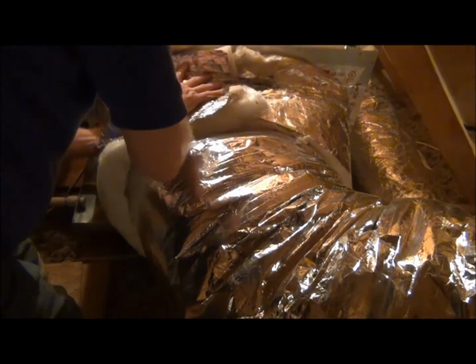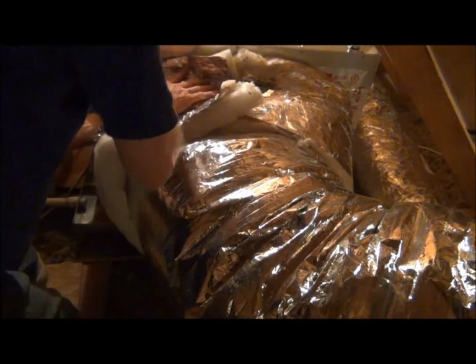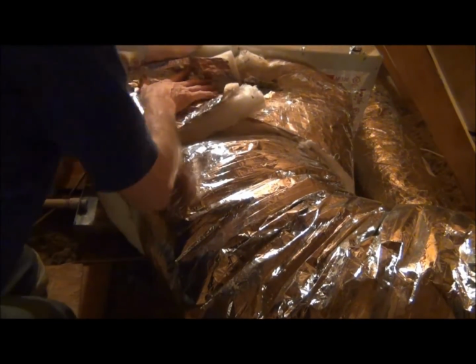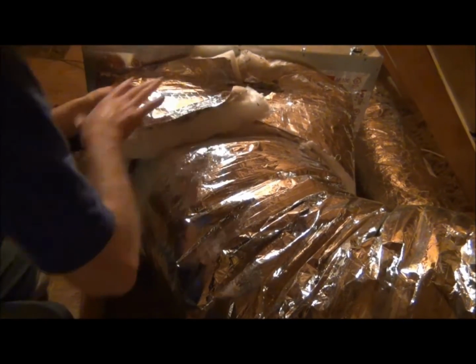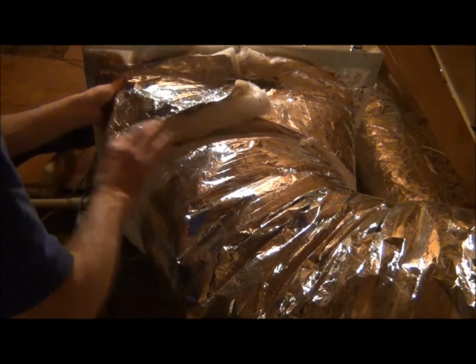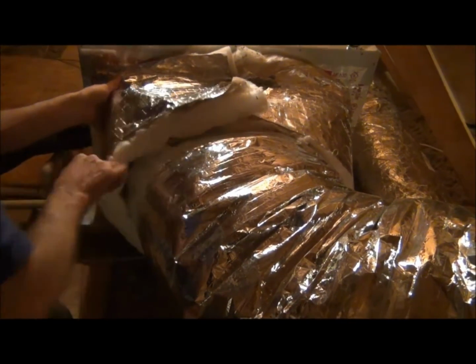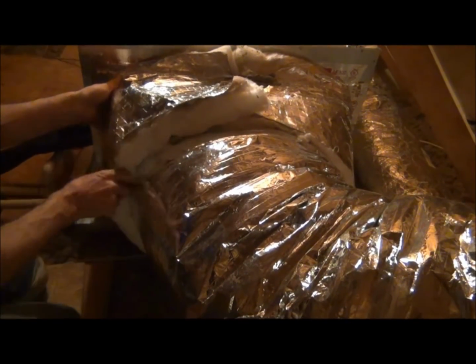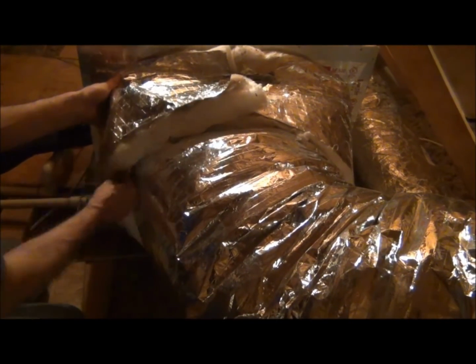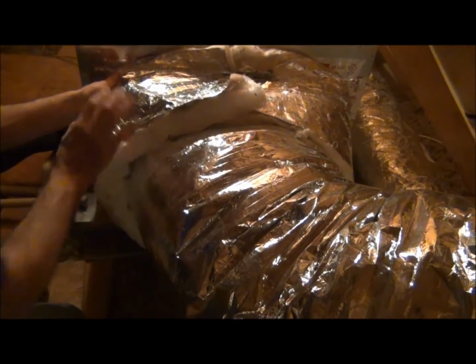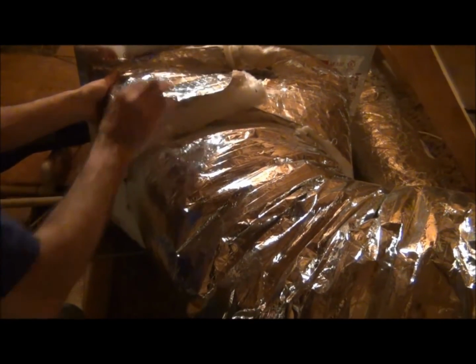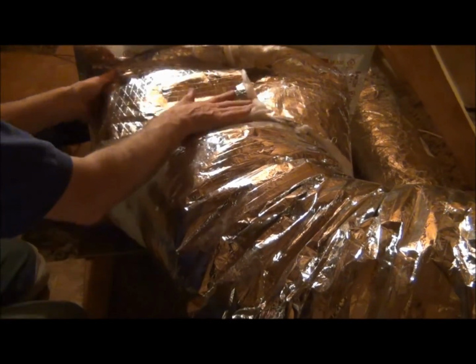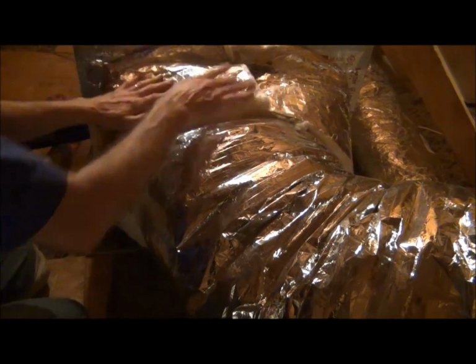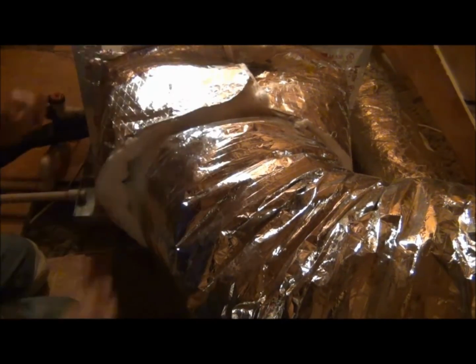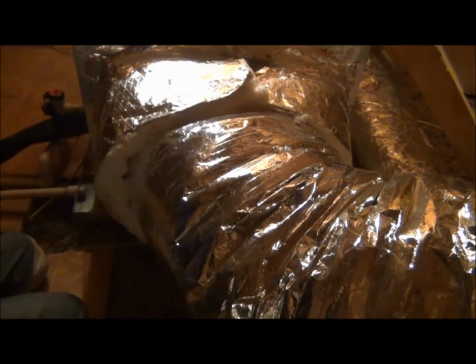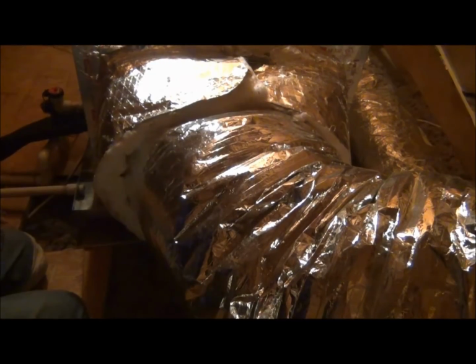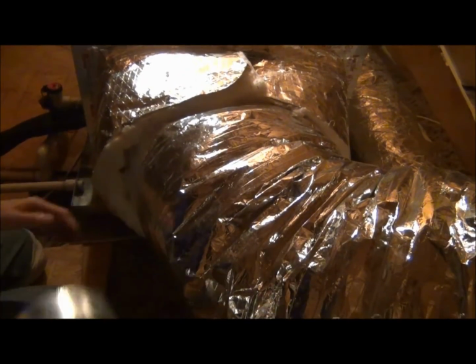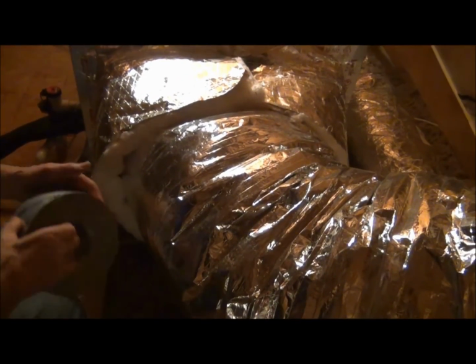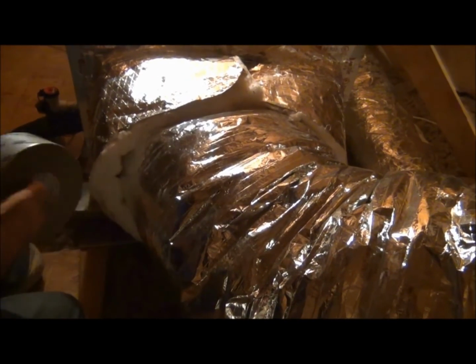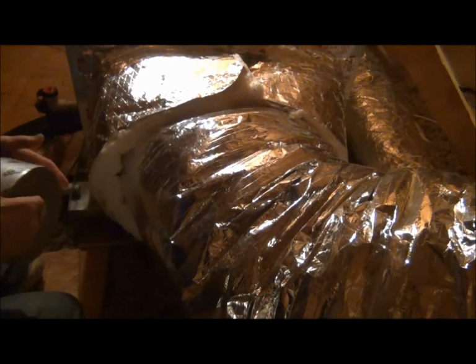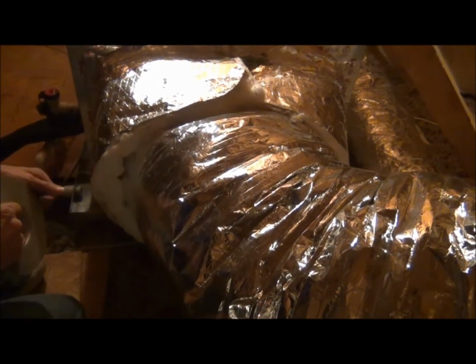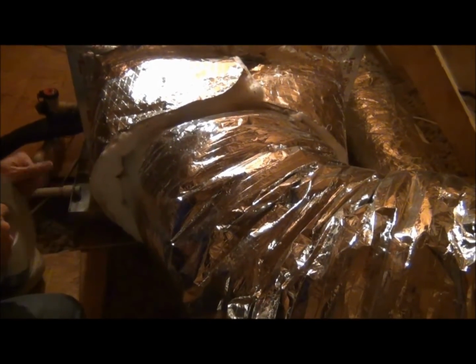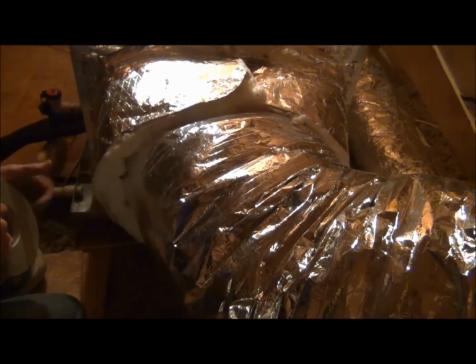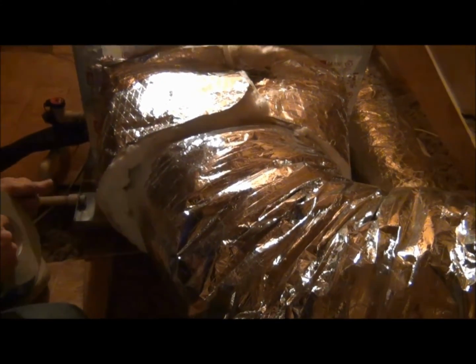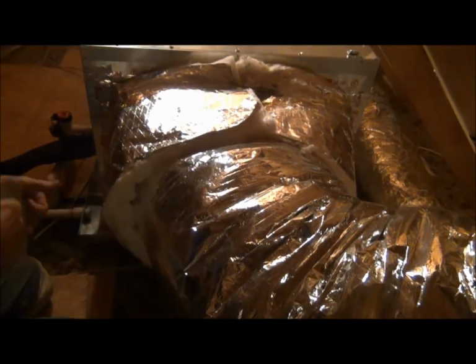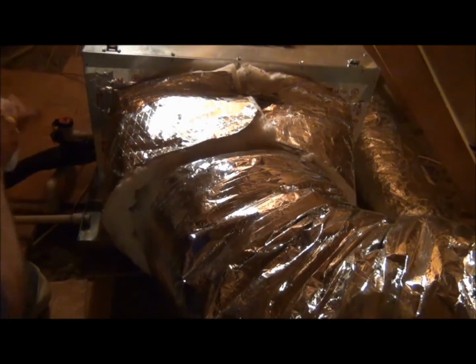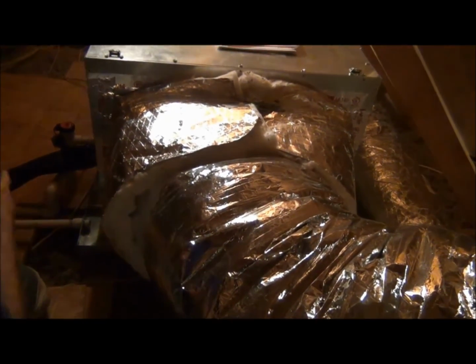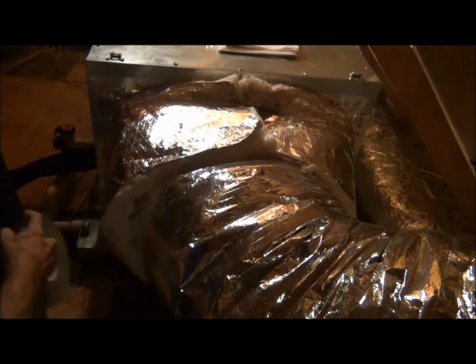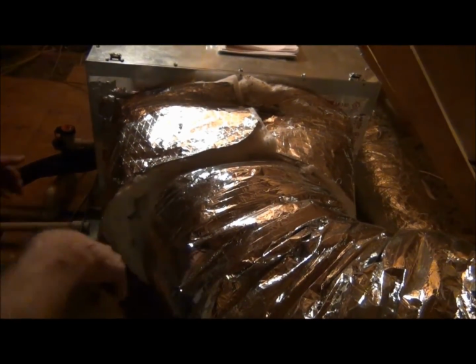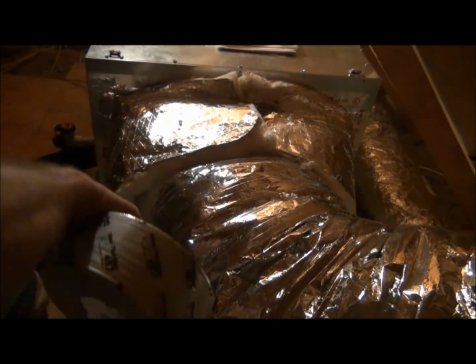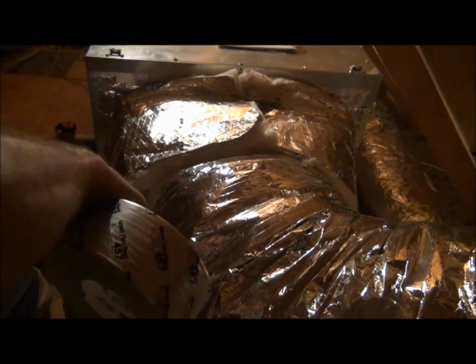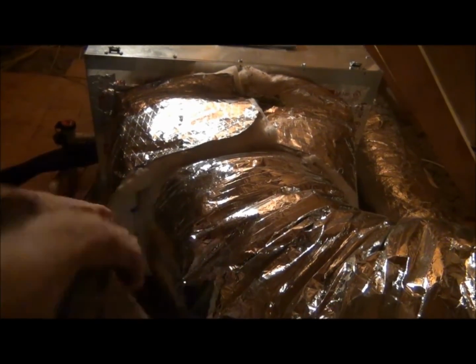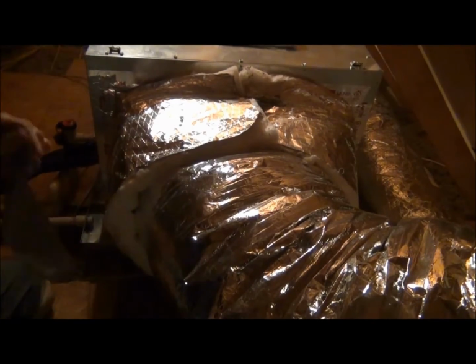We do carry a return air duct in R4, R6, and R8 as well. There are some codes that do require a higher R-value on the return air.